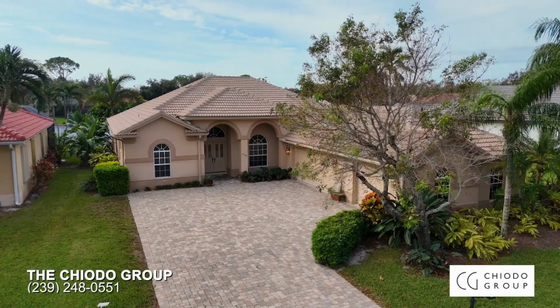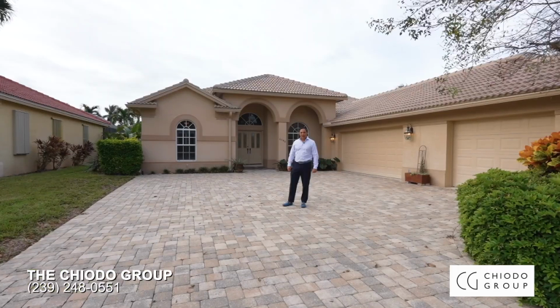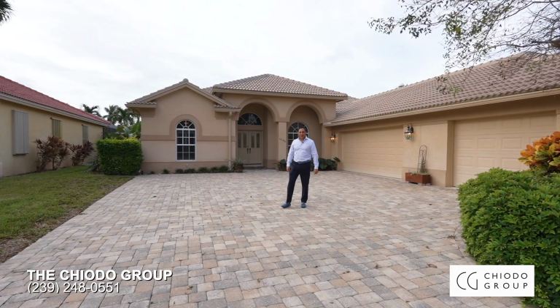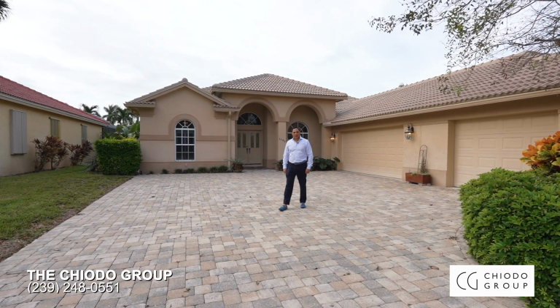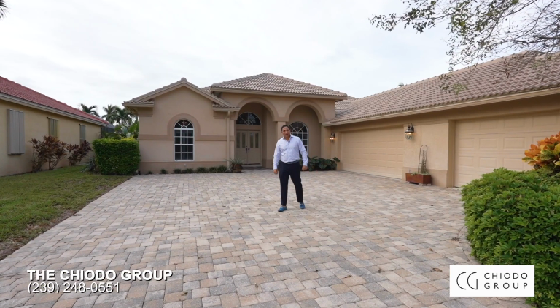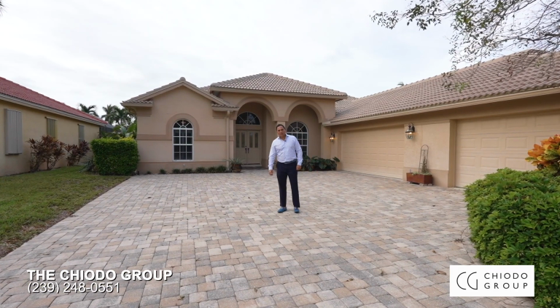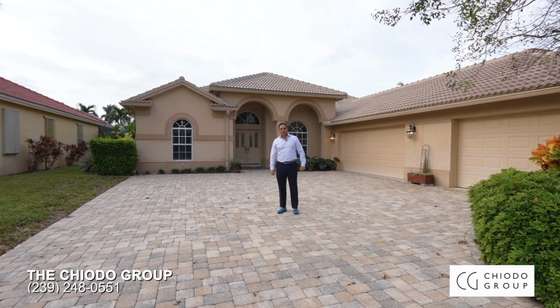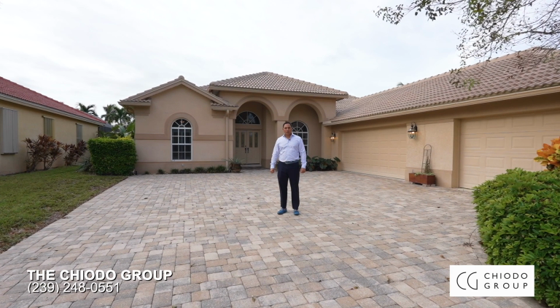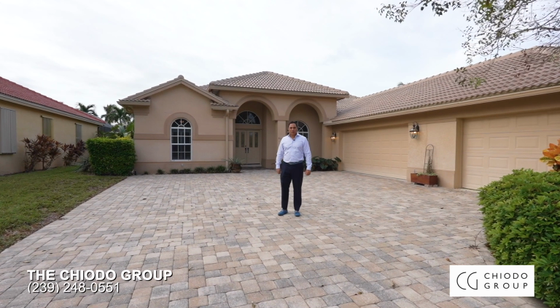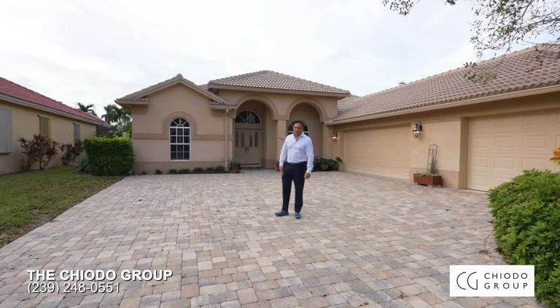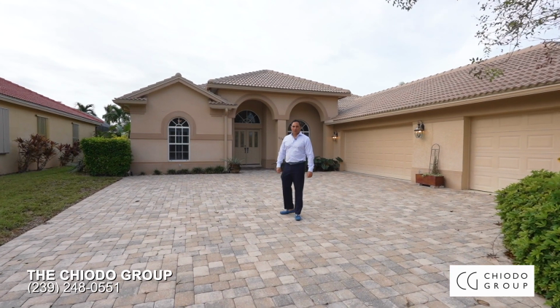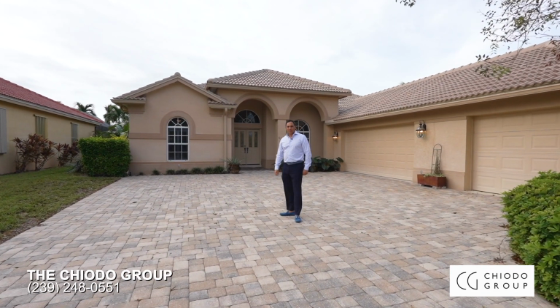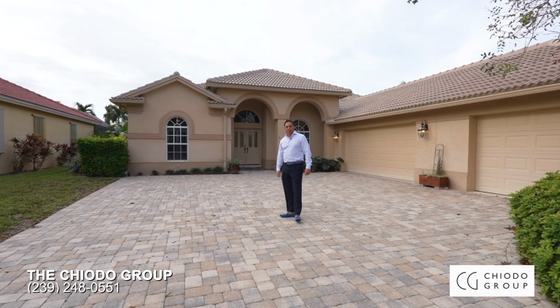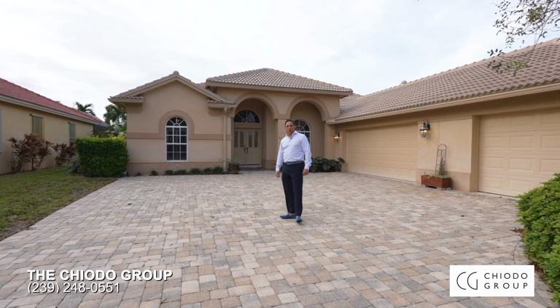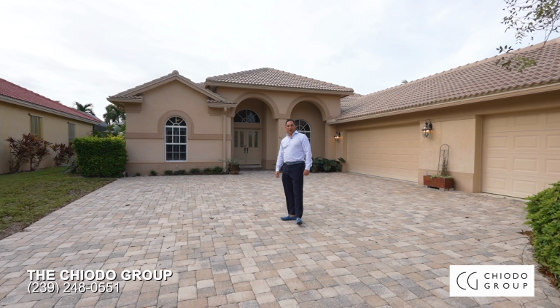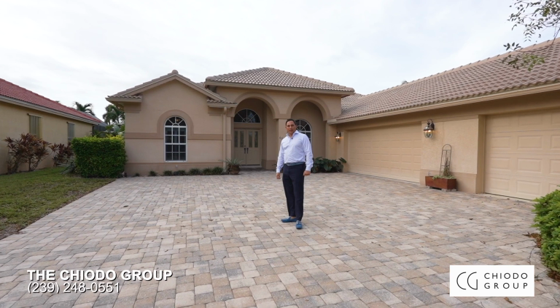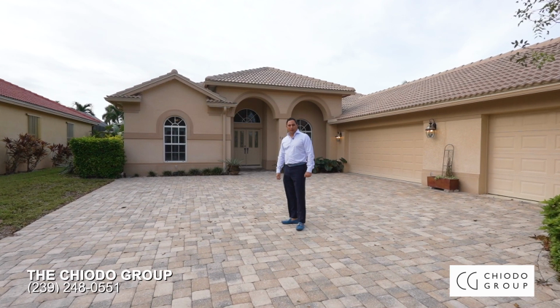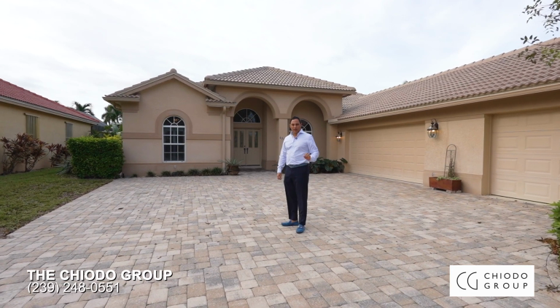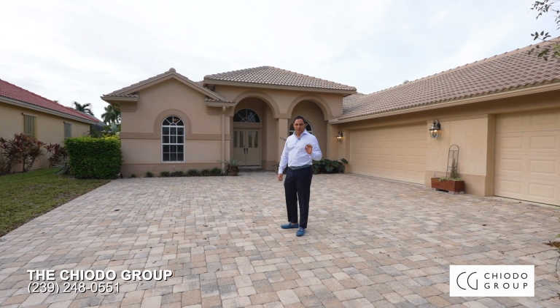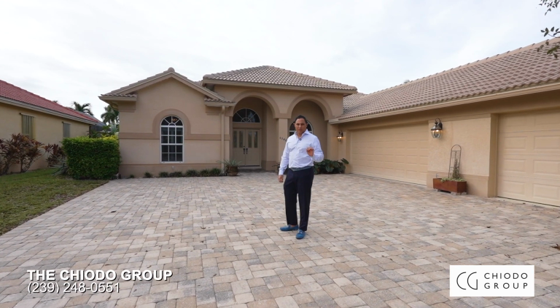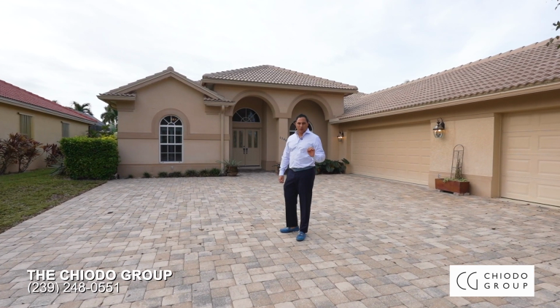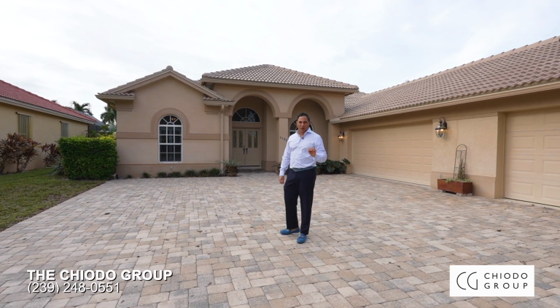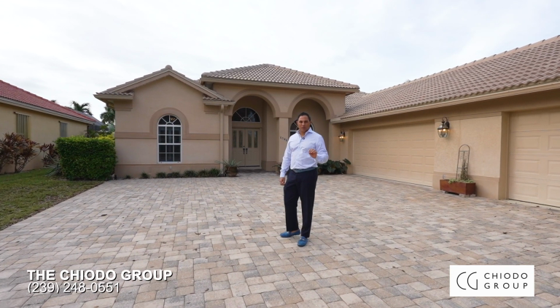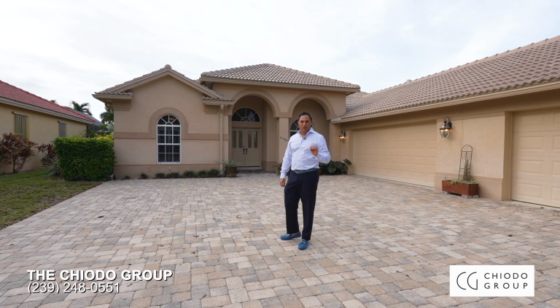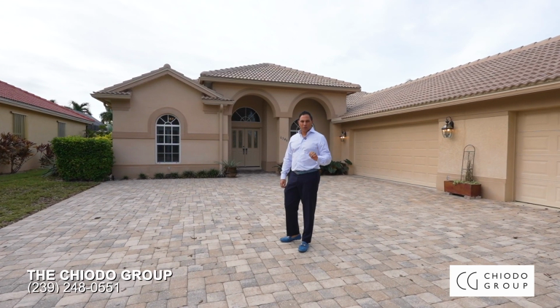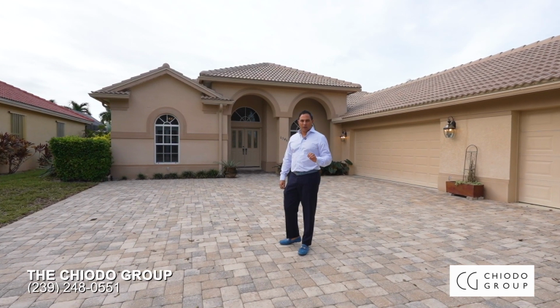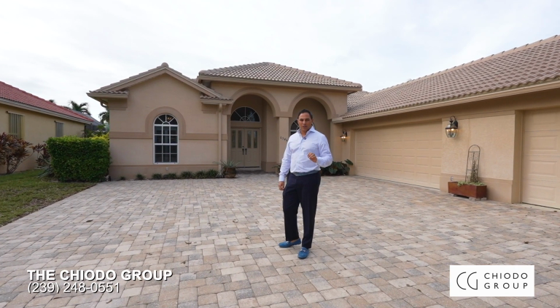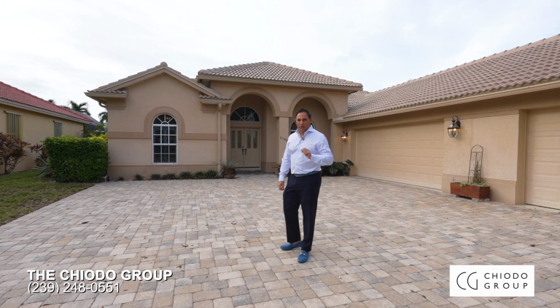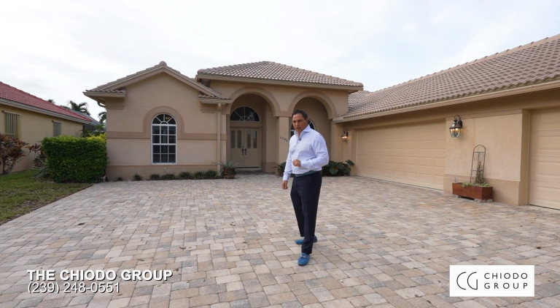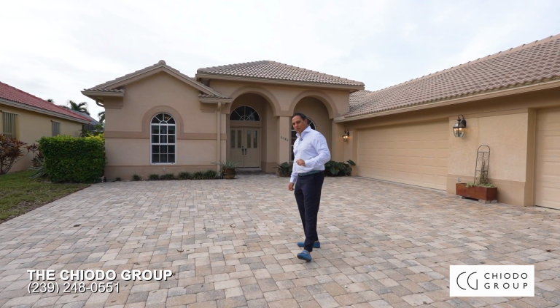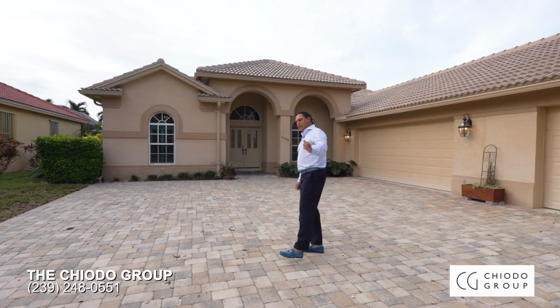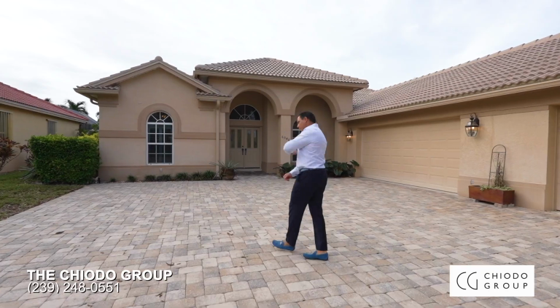Hi, I'm Ryan Chido with Compass with the Chido Group. Welcome to 6346 Old Mahogany, the best-priced single-family home in Autumn Woods with a three-car garage under a million dollars. Let's take a look.